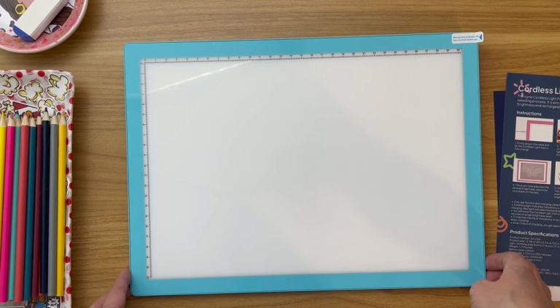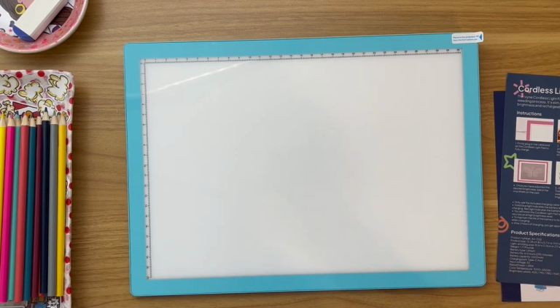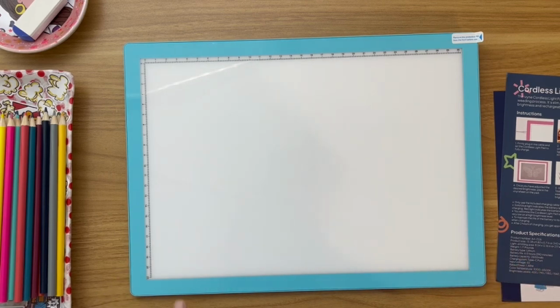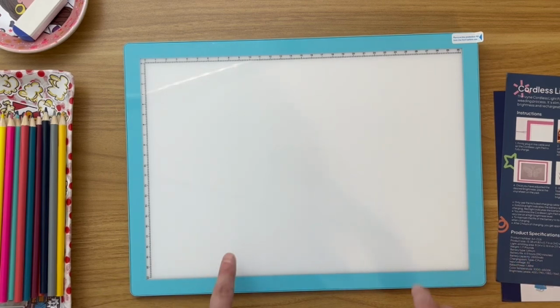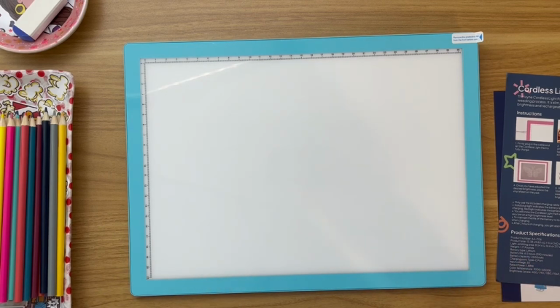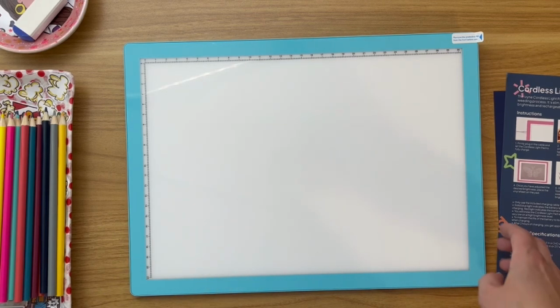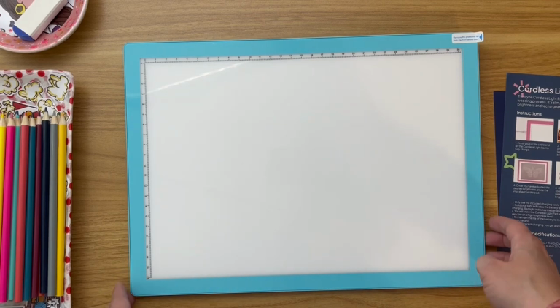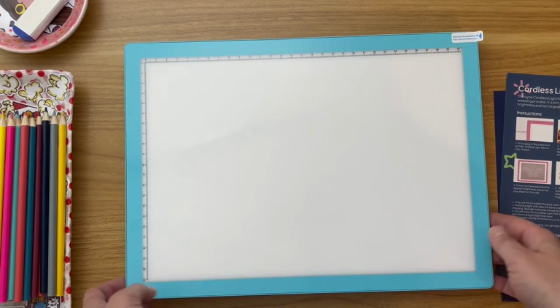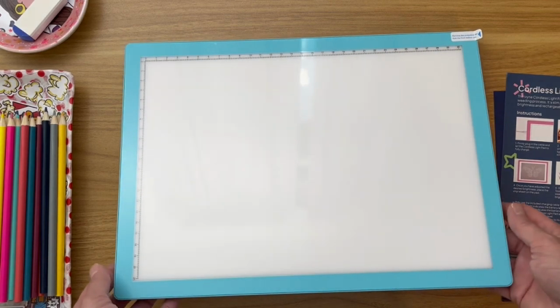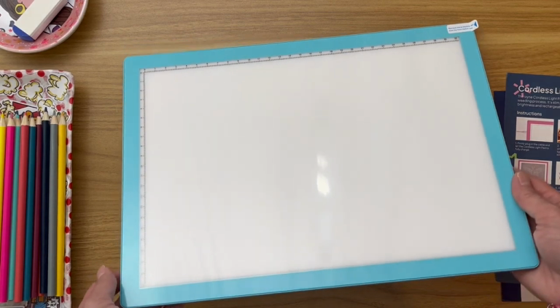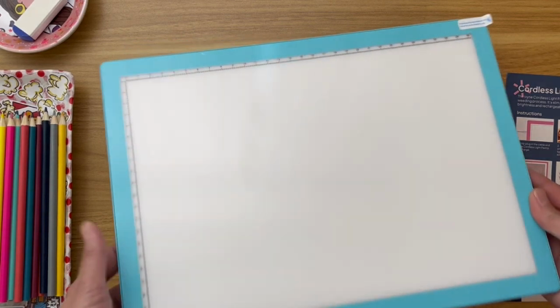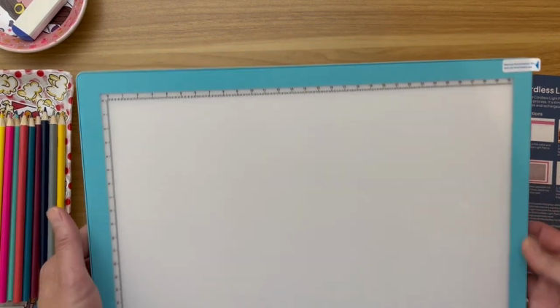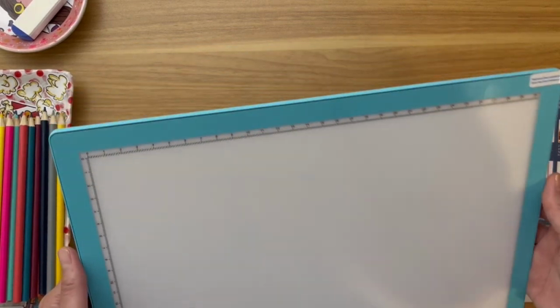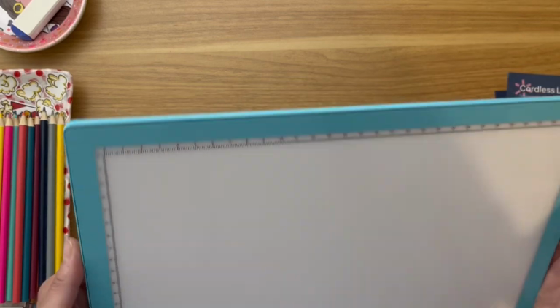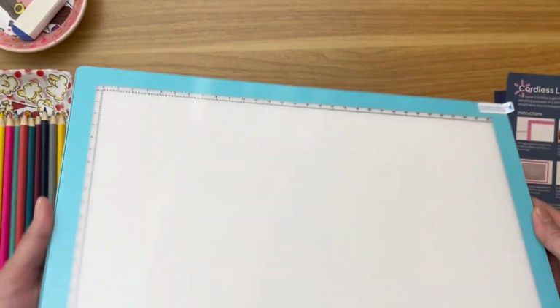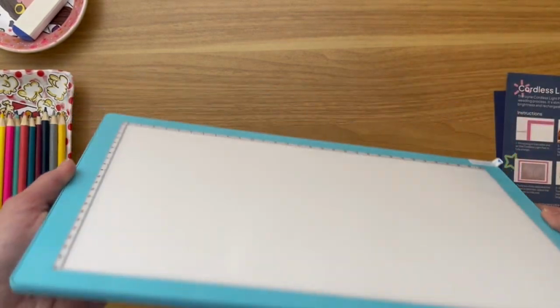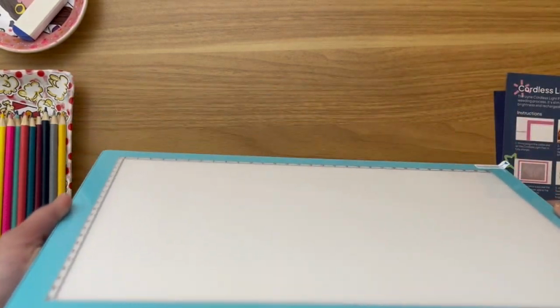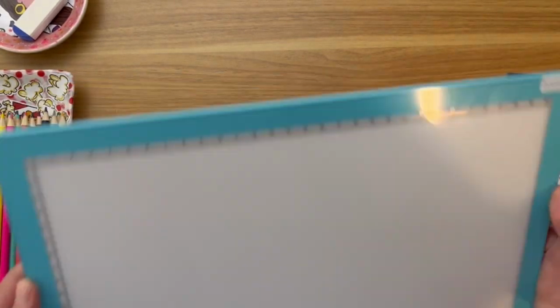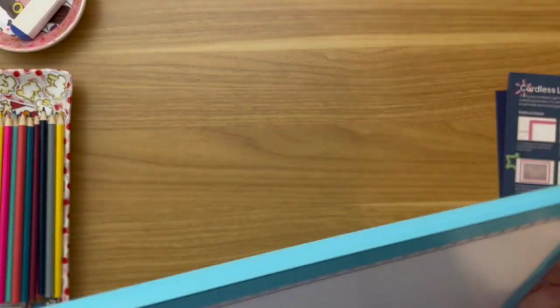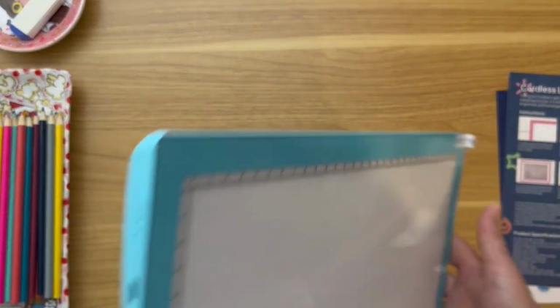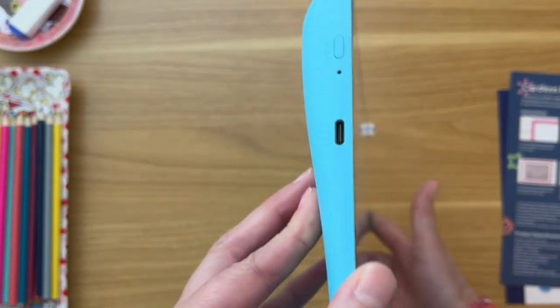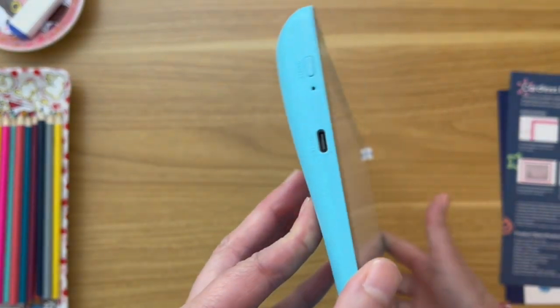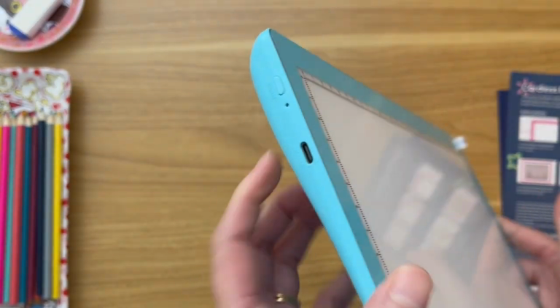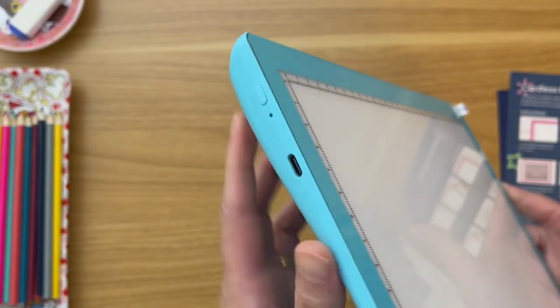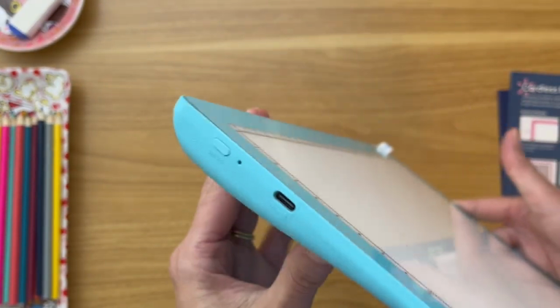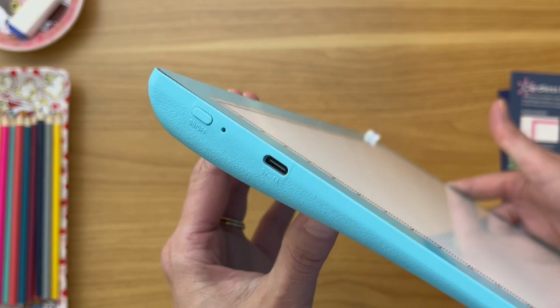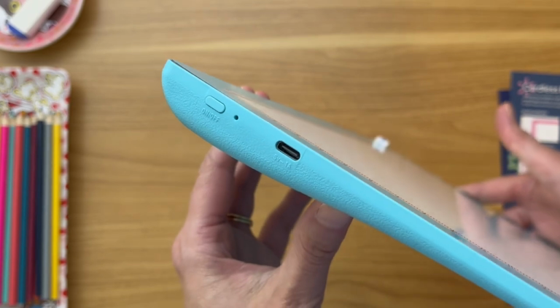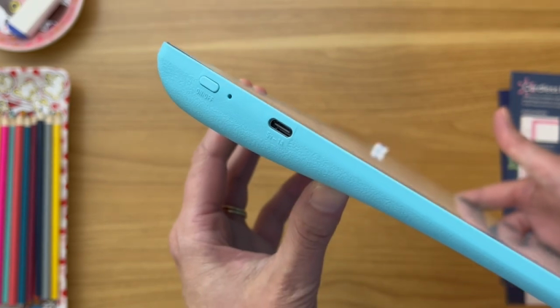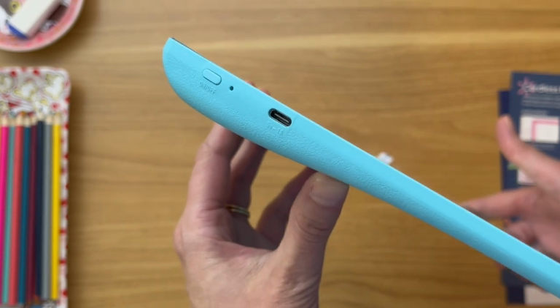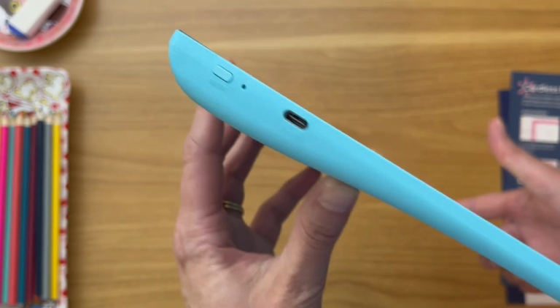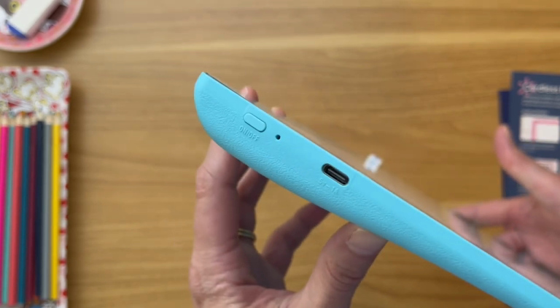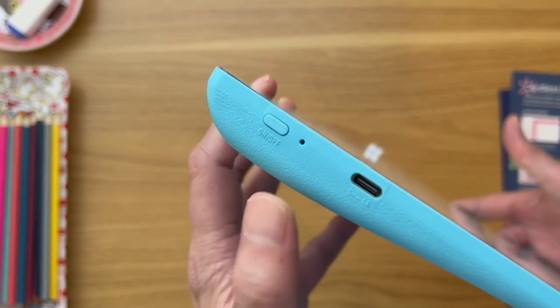I was looking for something that didn't have a cord because they can be so cumbersome, so I wanted to get something that was cordless — and that's why I picked this particular light pad. So if that's something you're thinking you want, I would highly recommend this model.